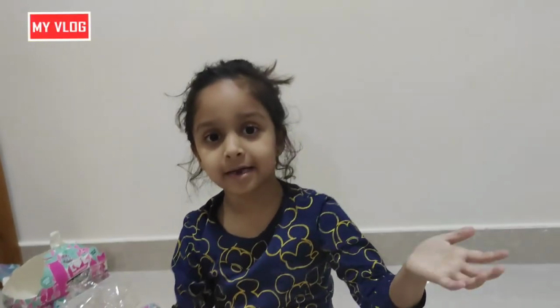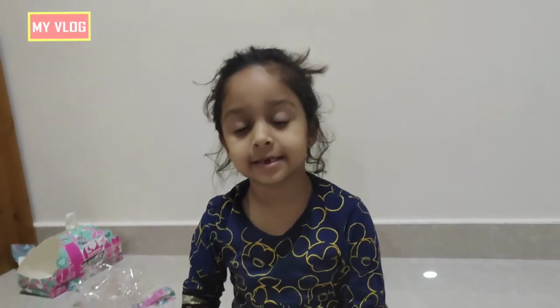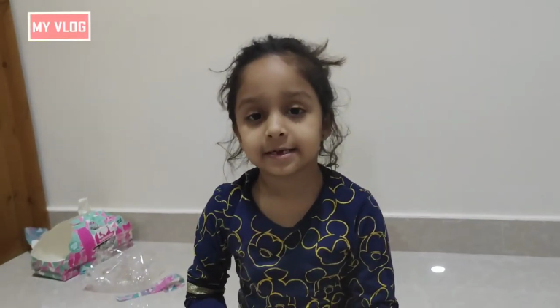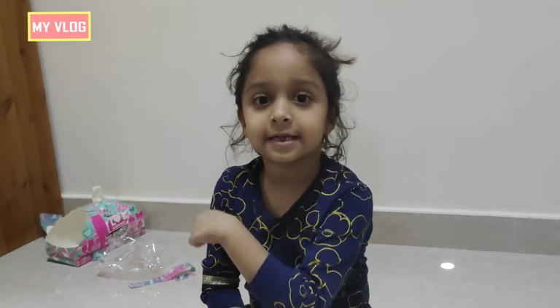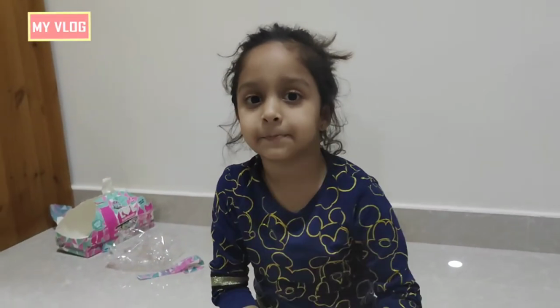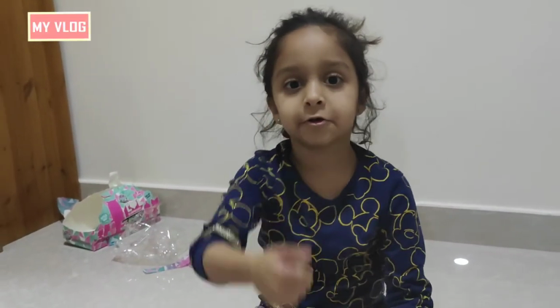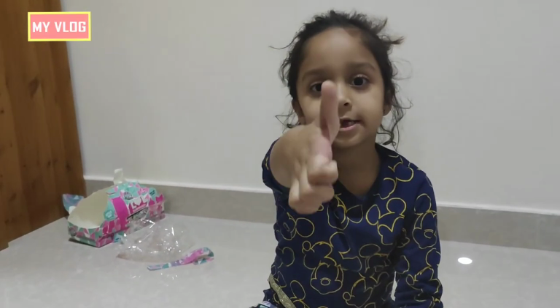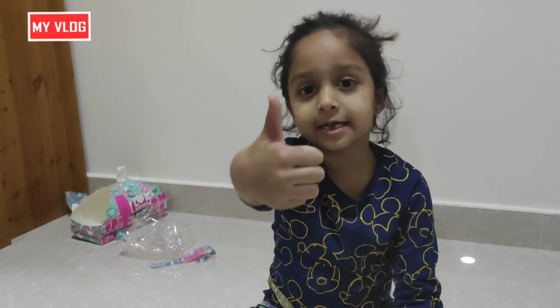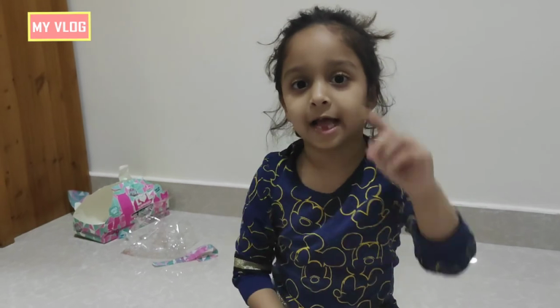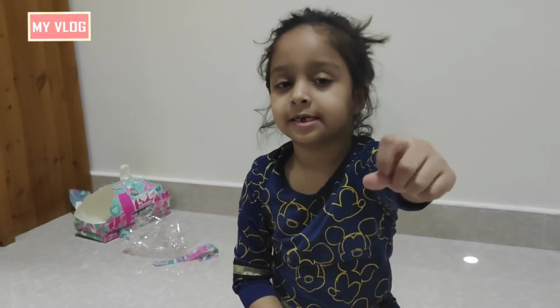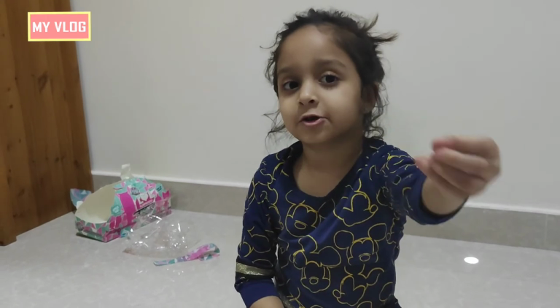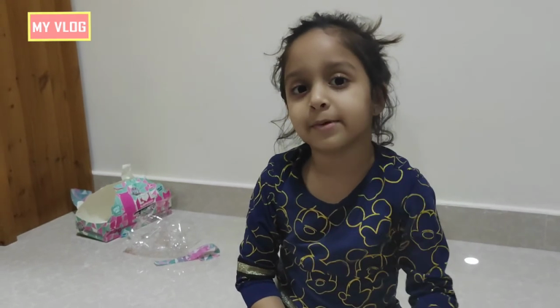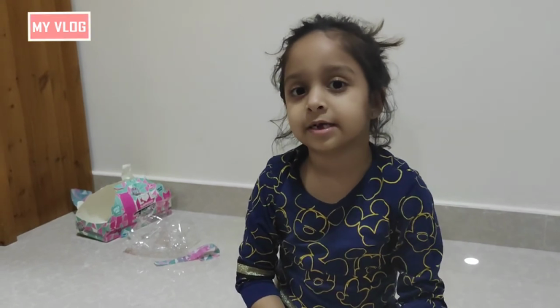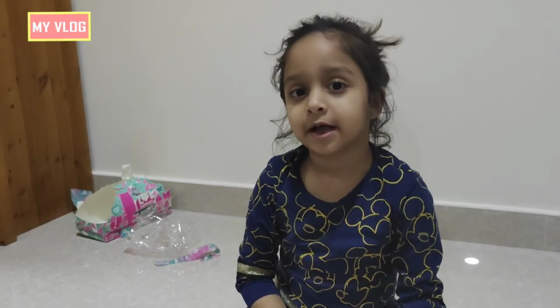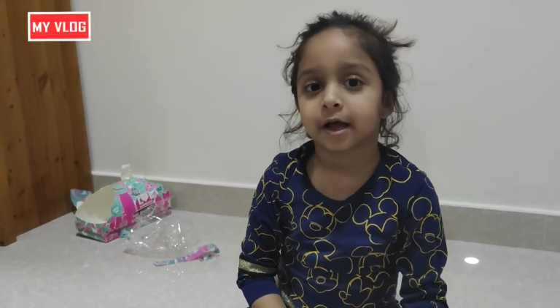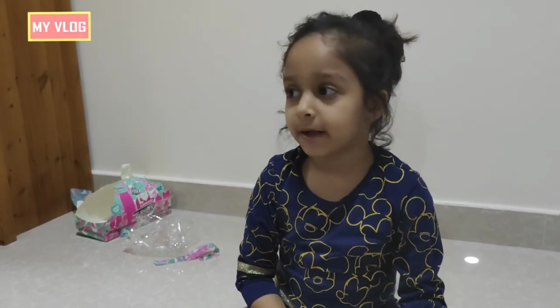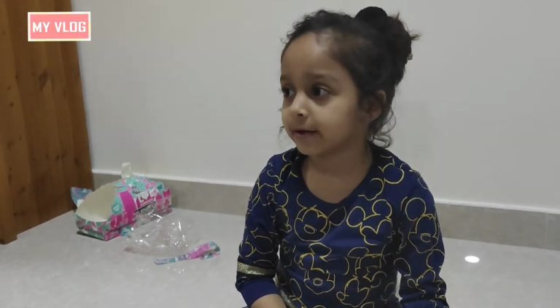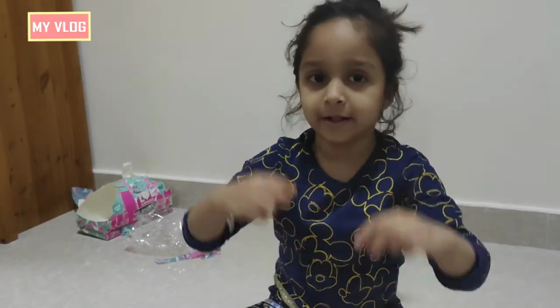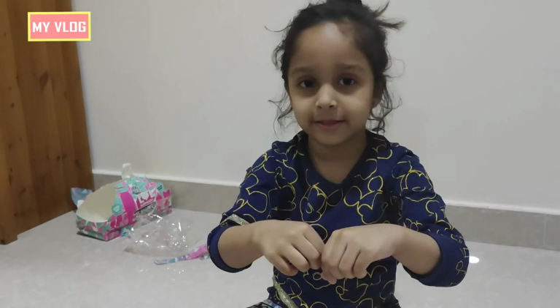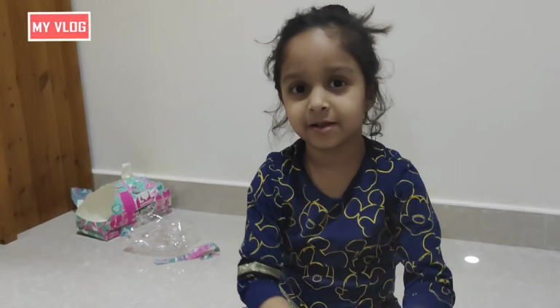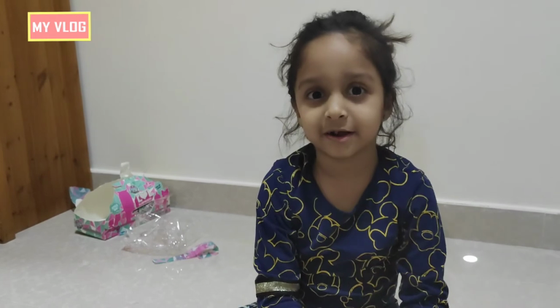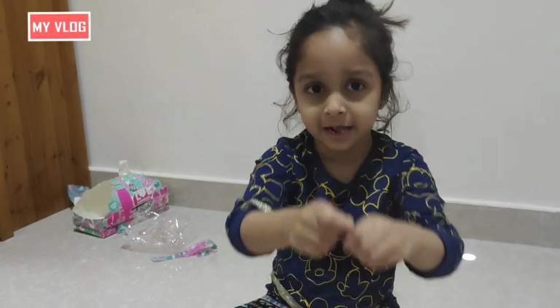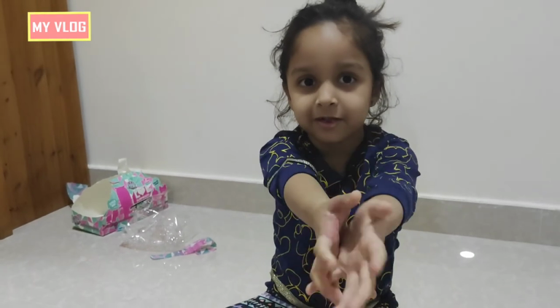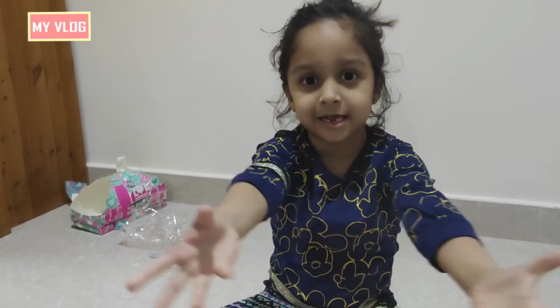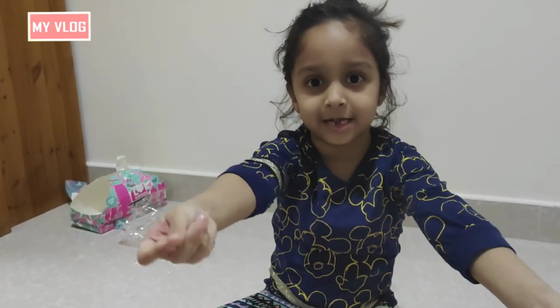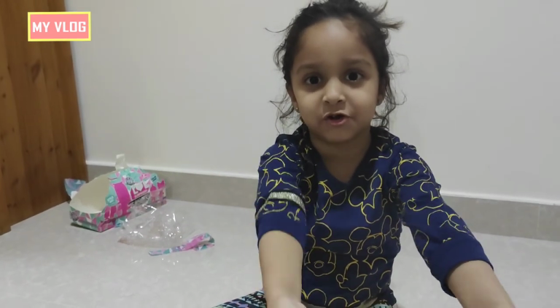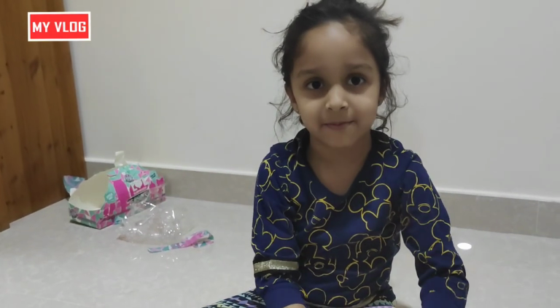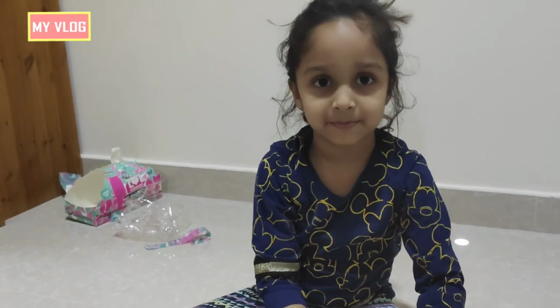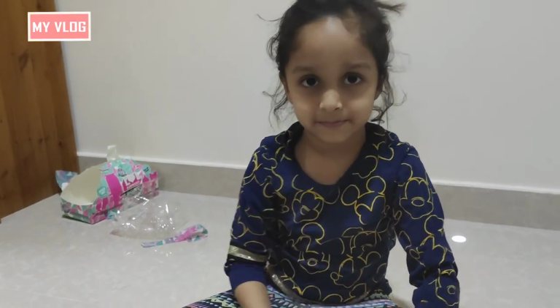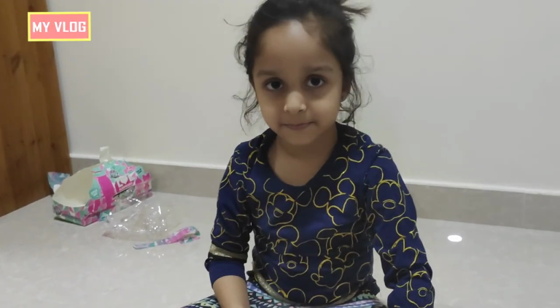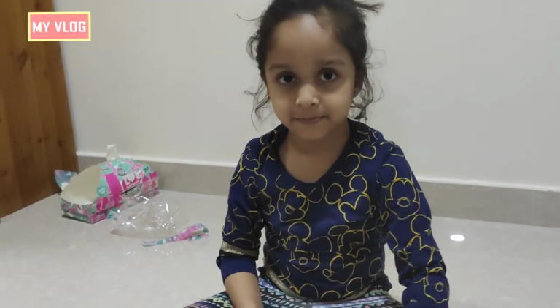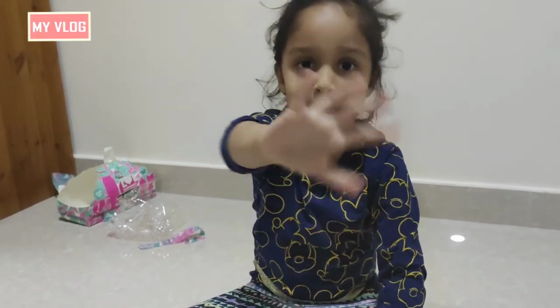Bye! See you in the next video. Like and subscribe and hit the bell, and follow us on Instagram. Bye!